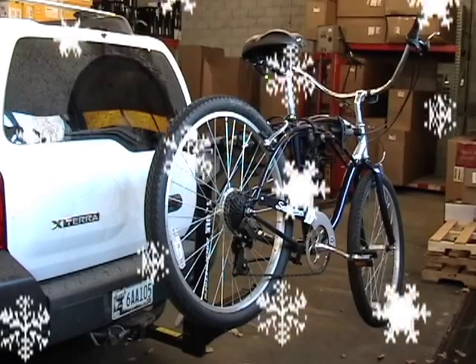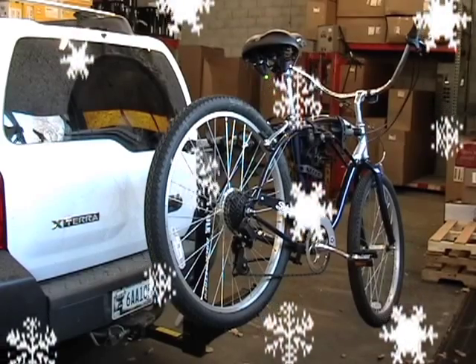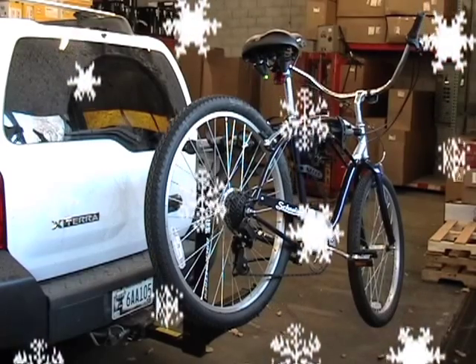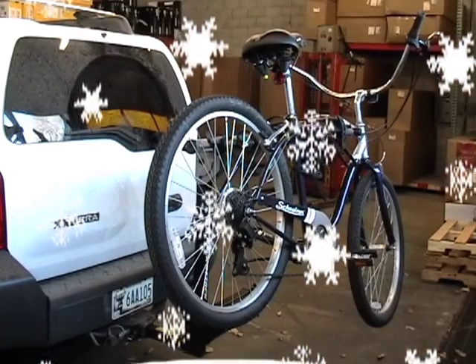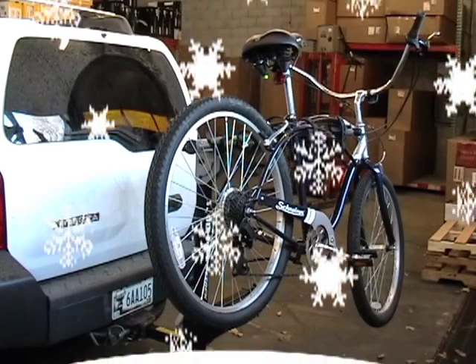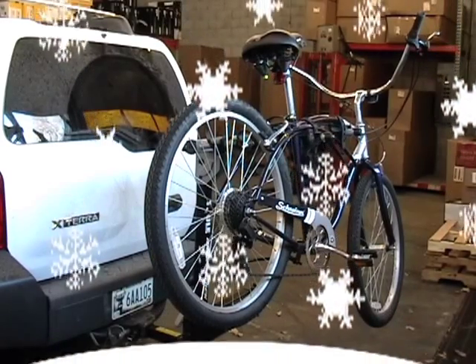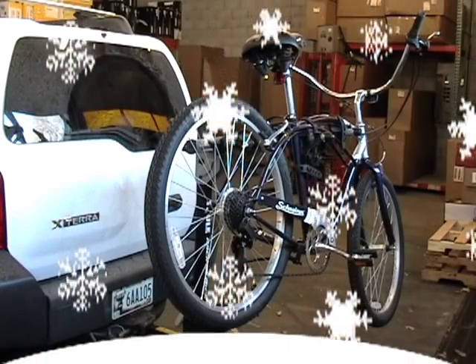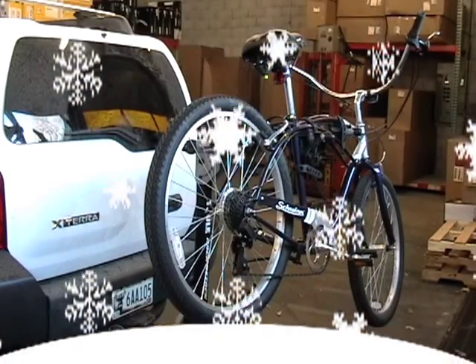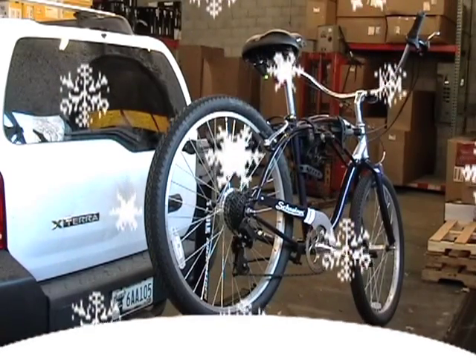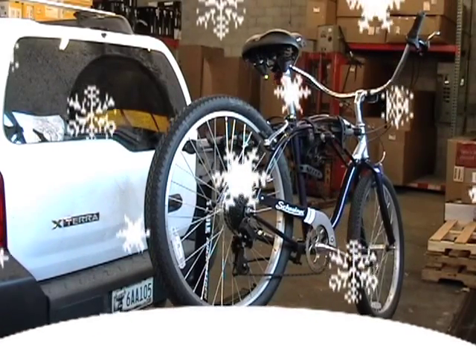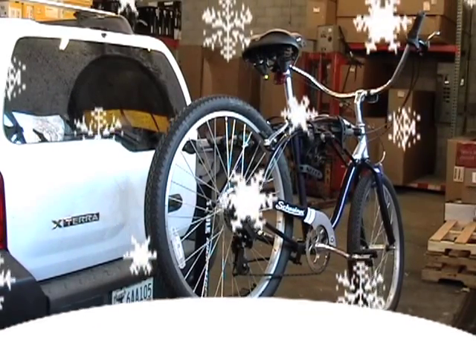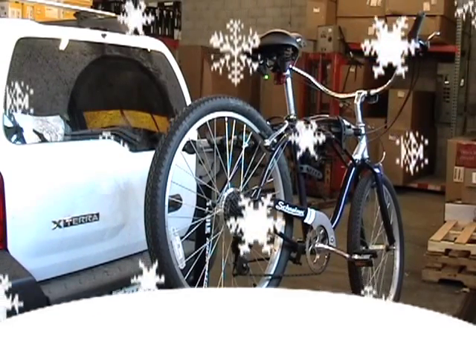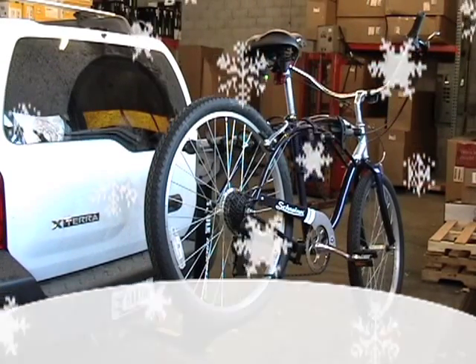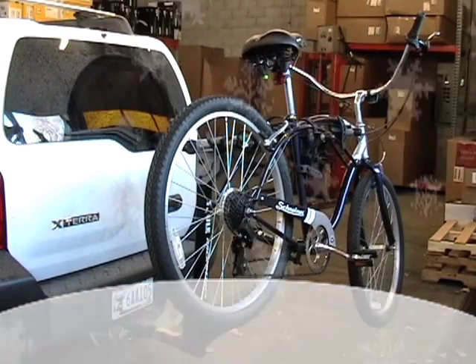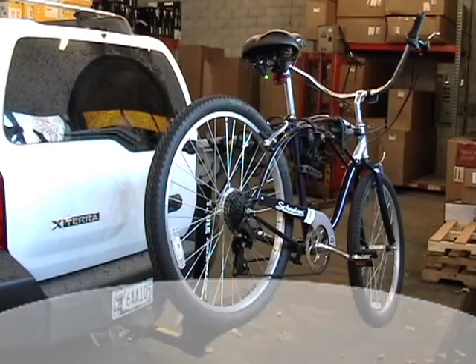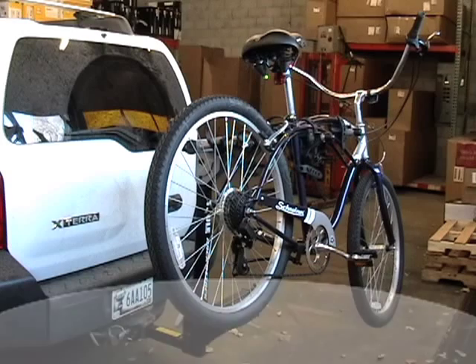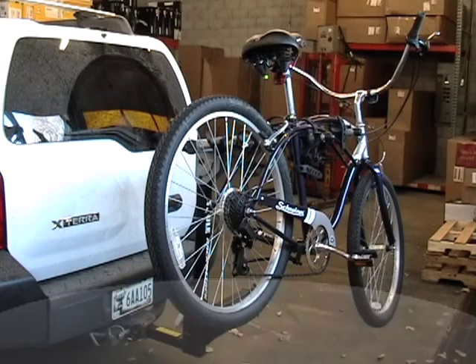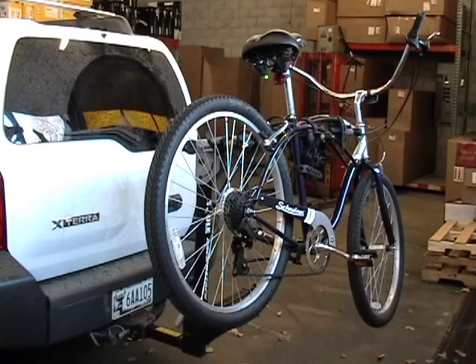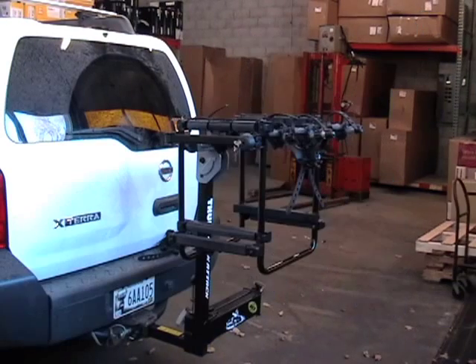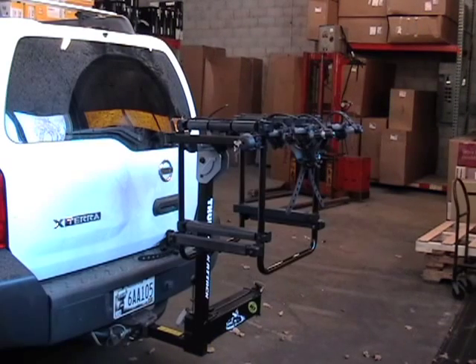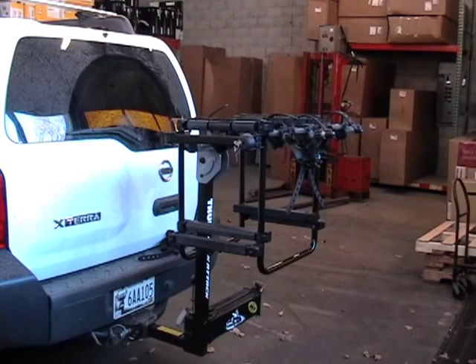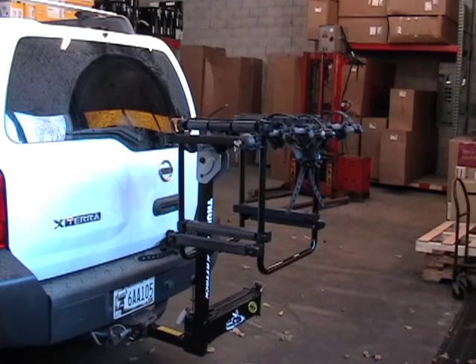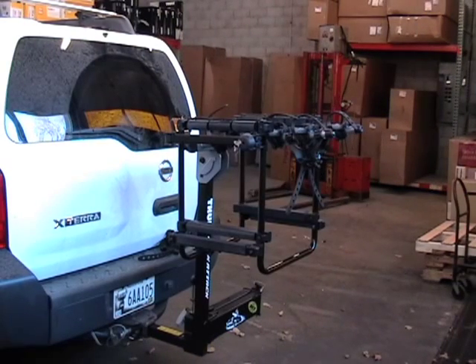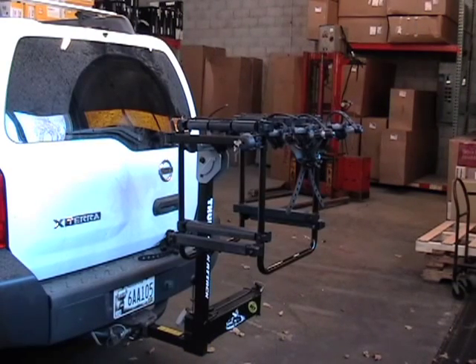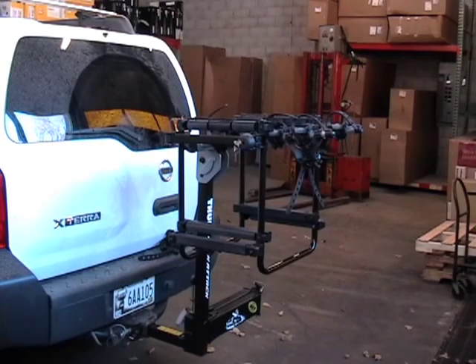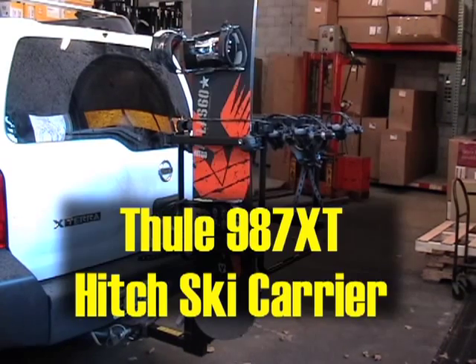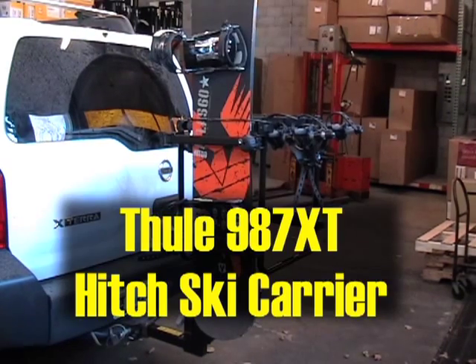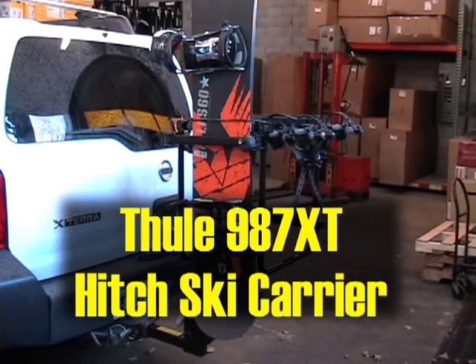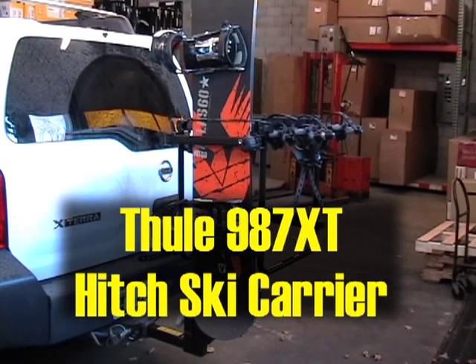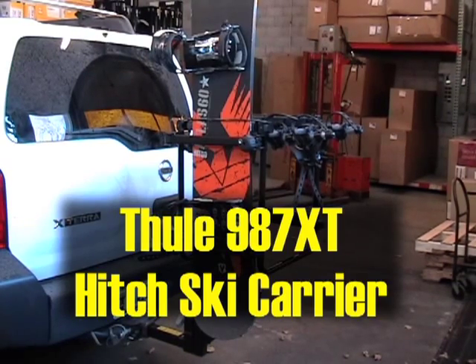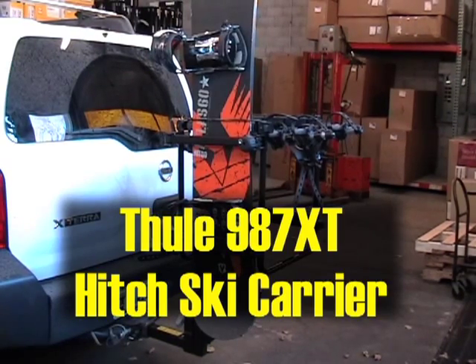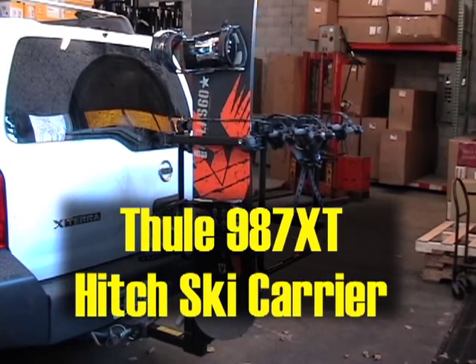Ever wonder how you can use your hitch bike rack in the winter? Thule has an answer with the 987 XT hitch ski carrier.